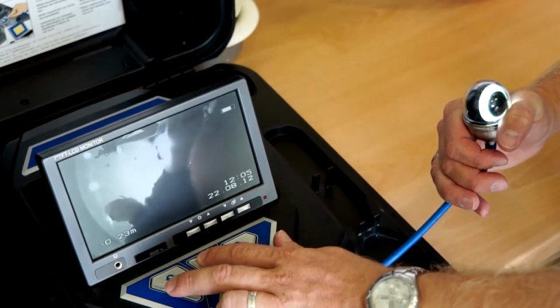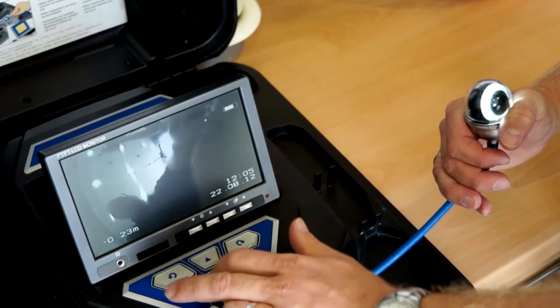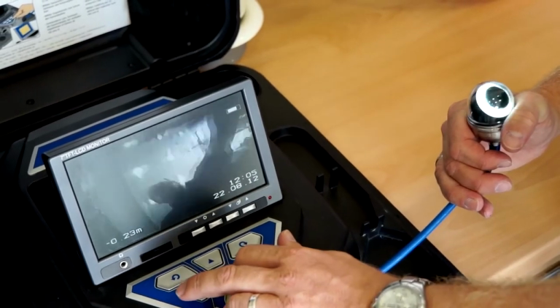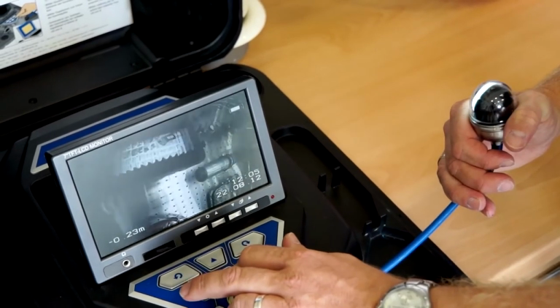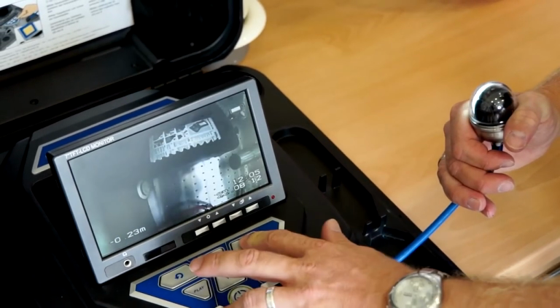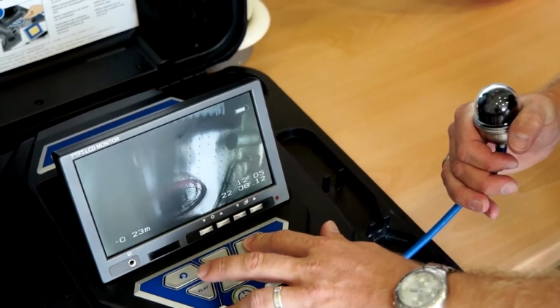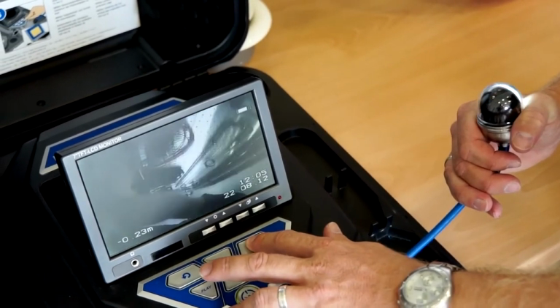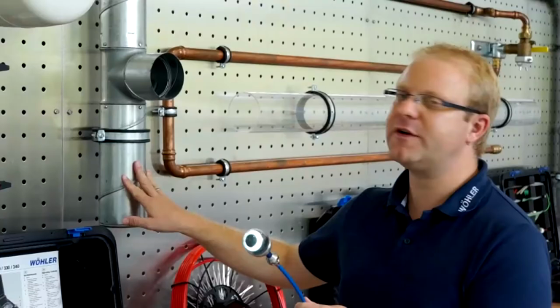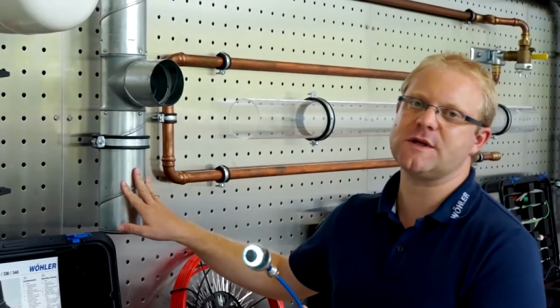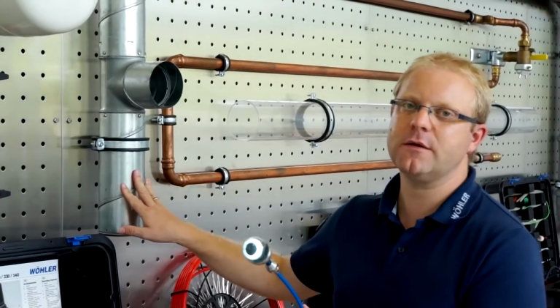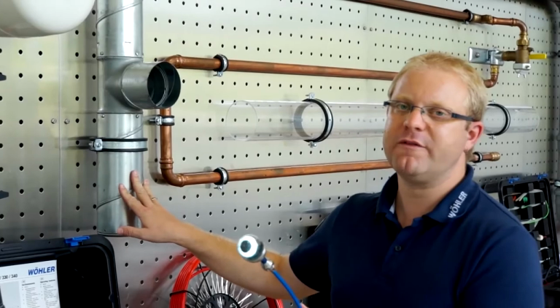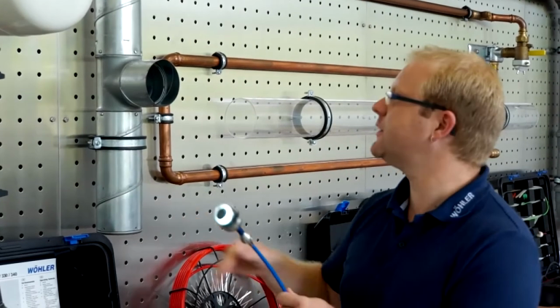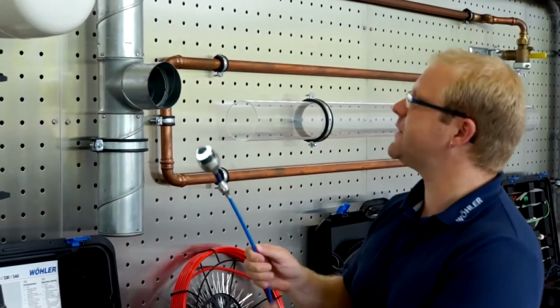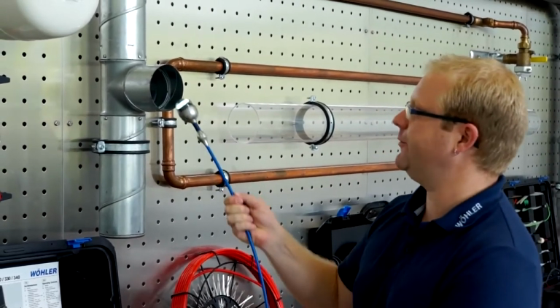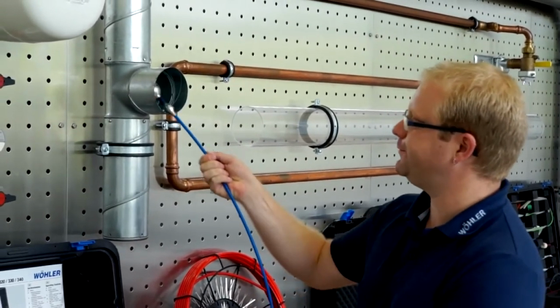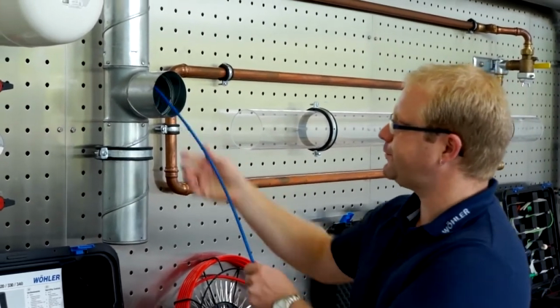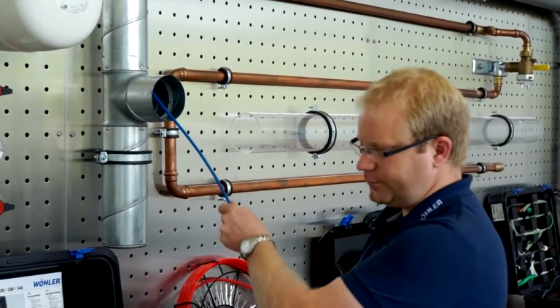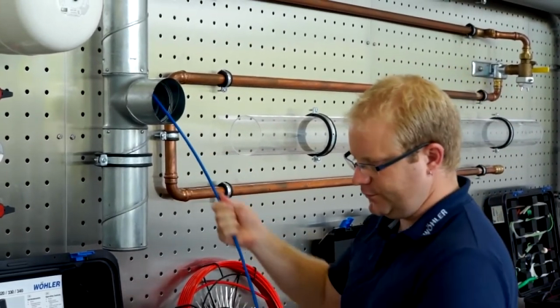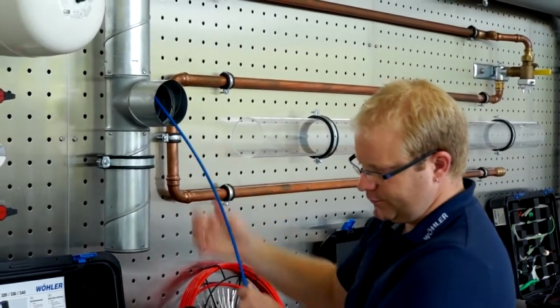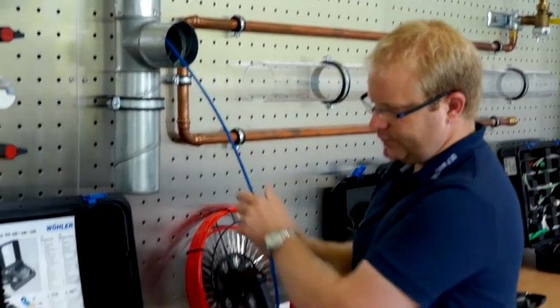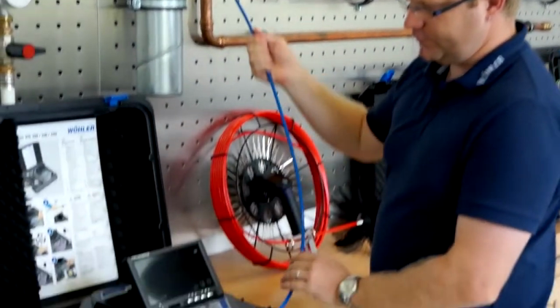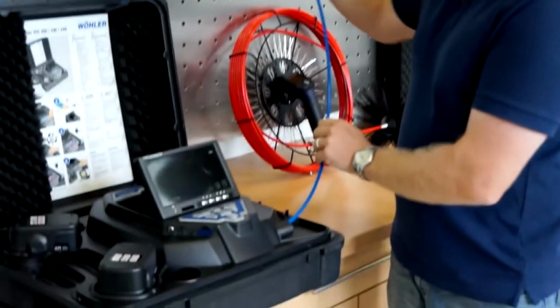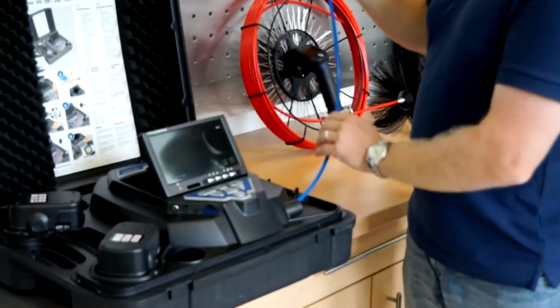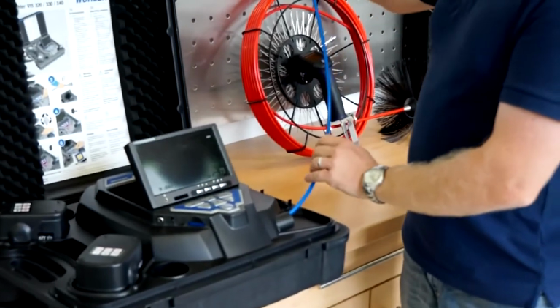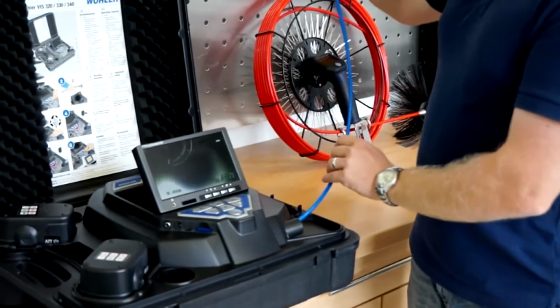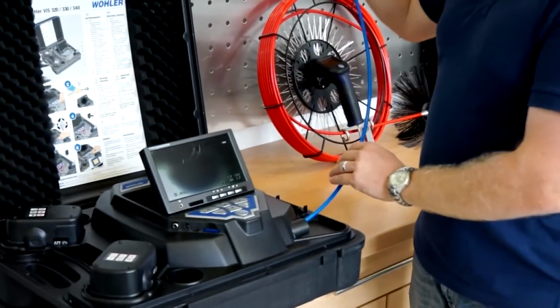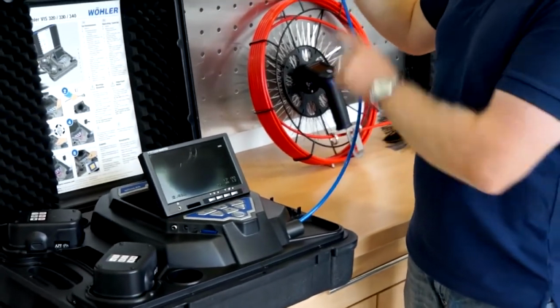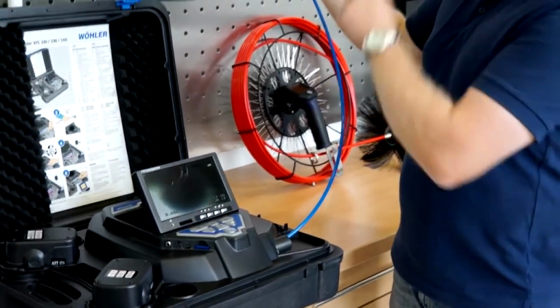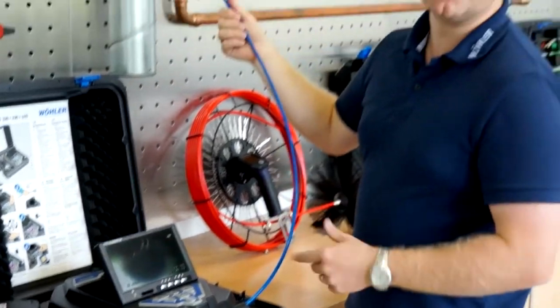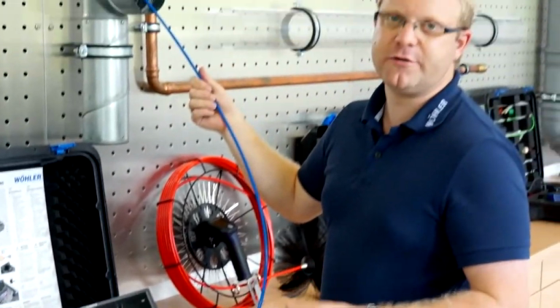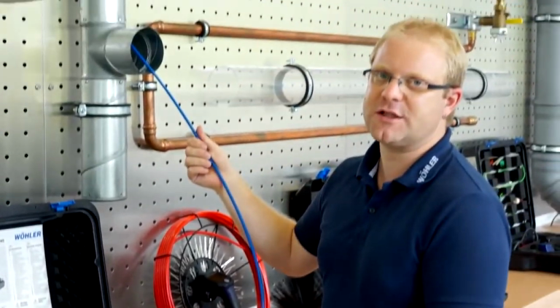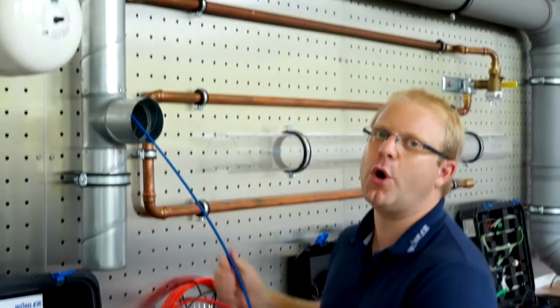In this seminar room I would like to make use of a spiral duct as an example to show everything you get to see. Even a 90 degree bend presents no problem for the push rod.